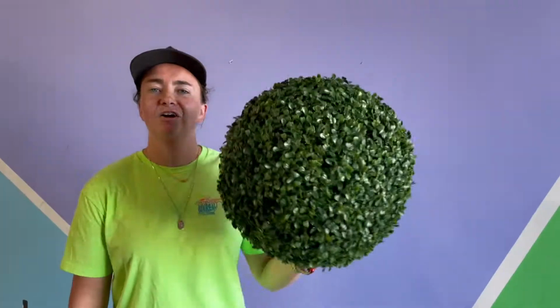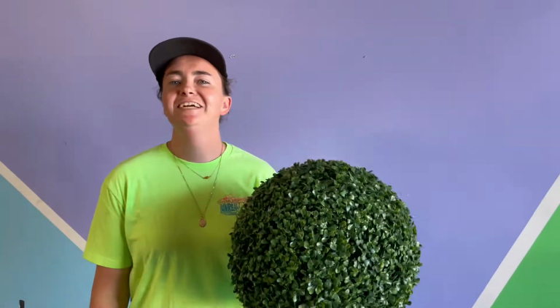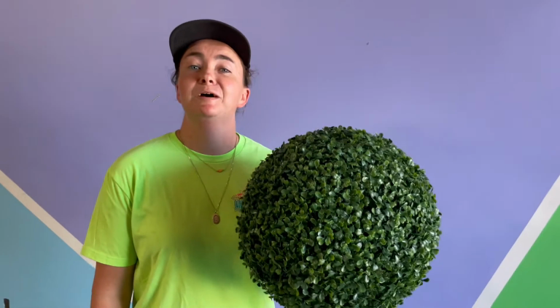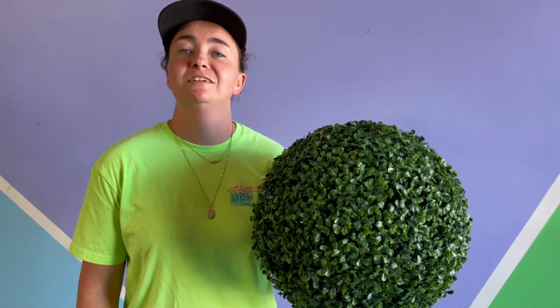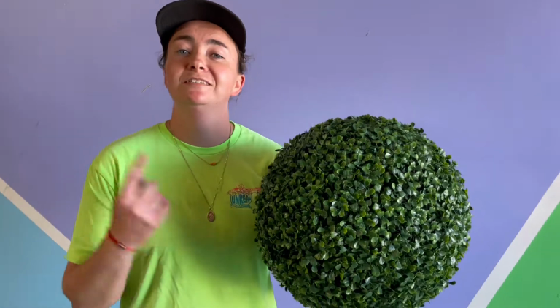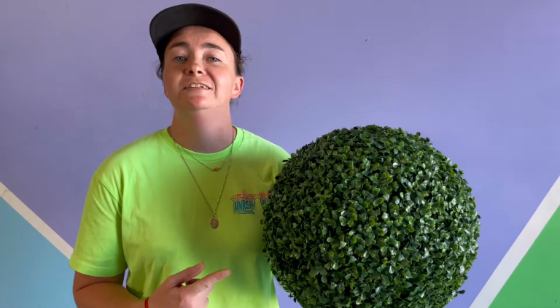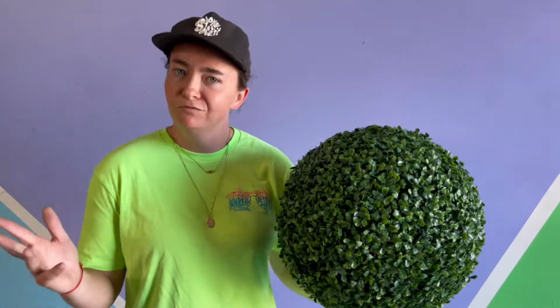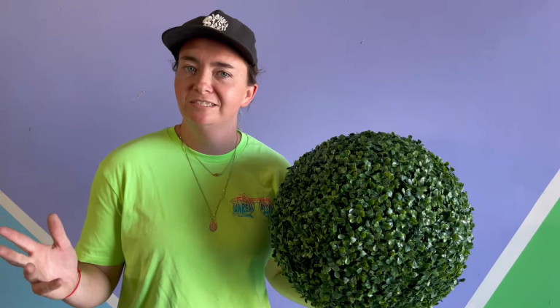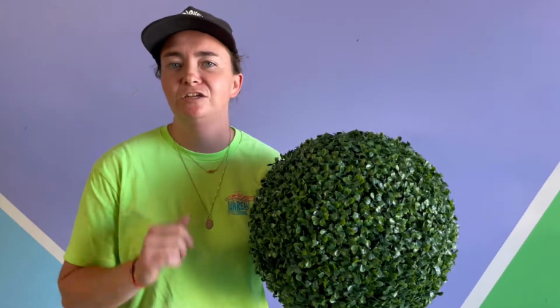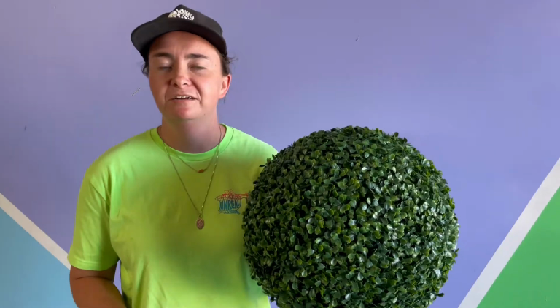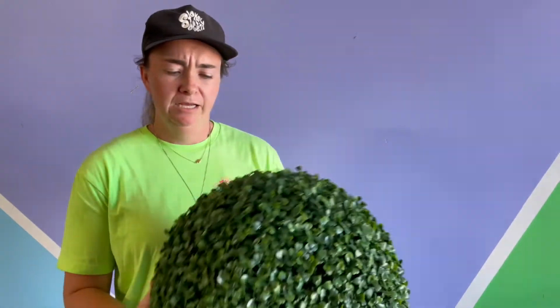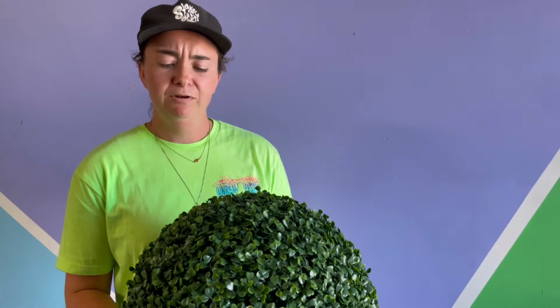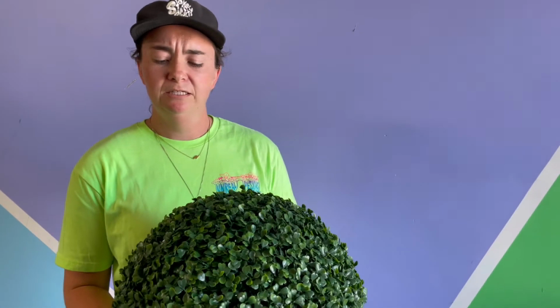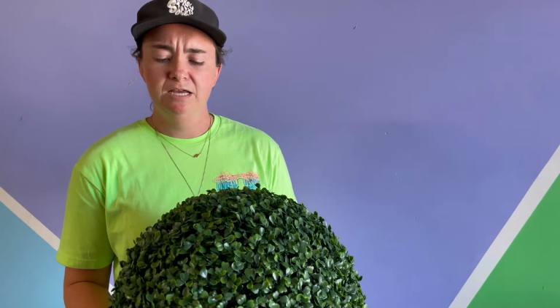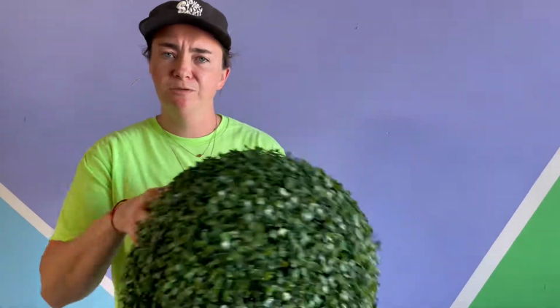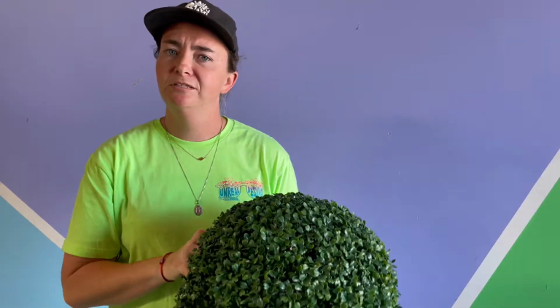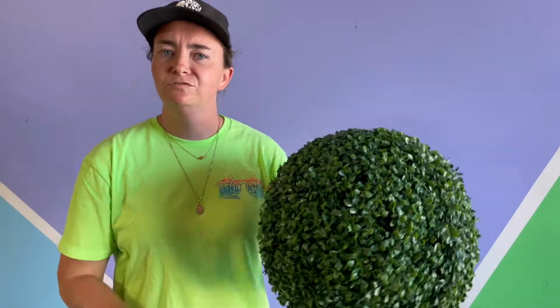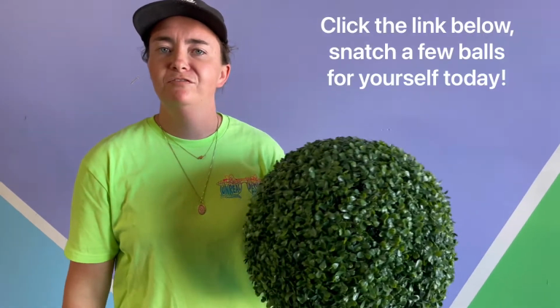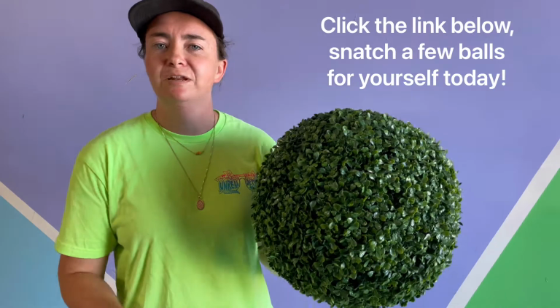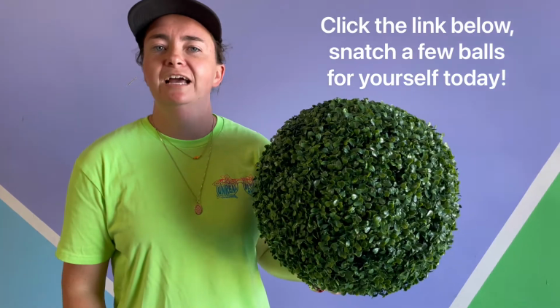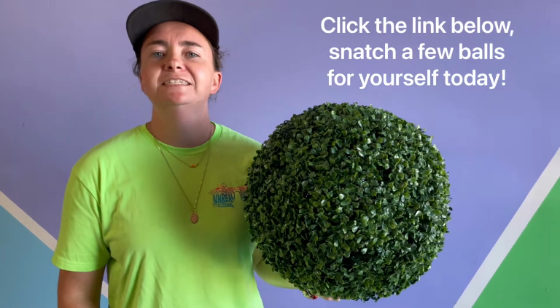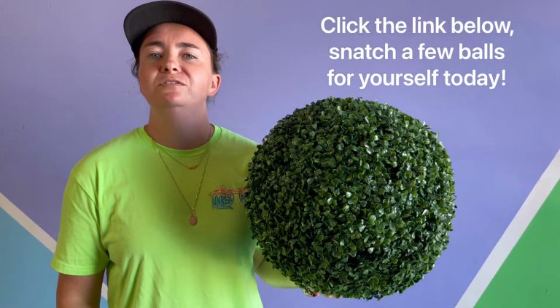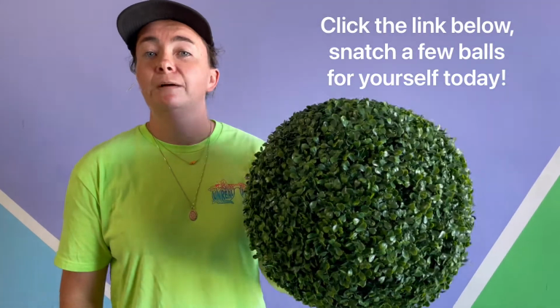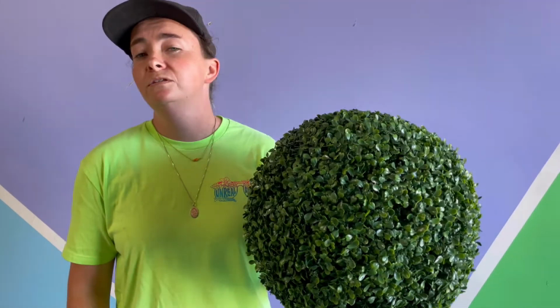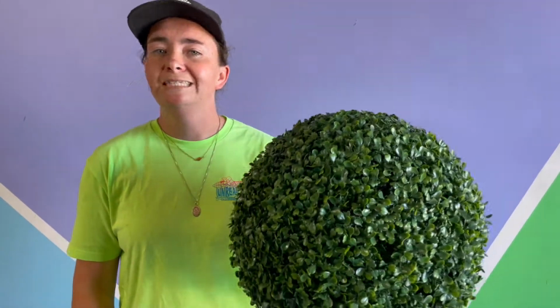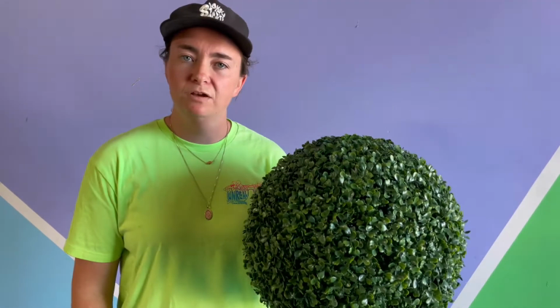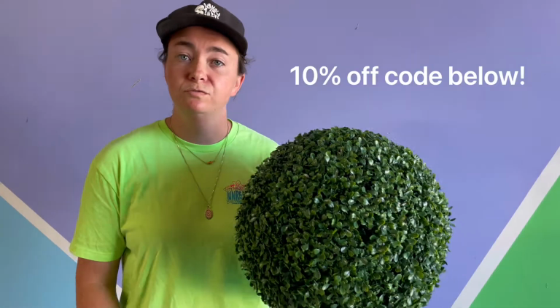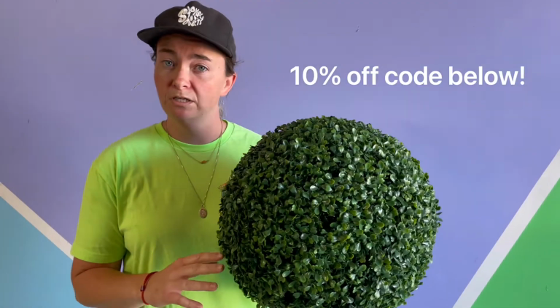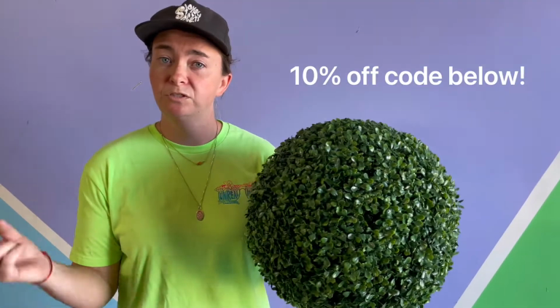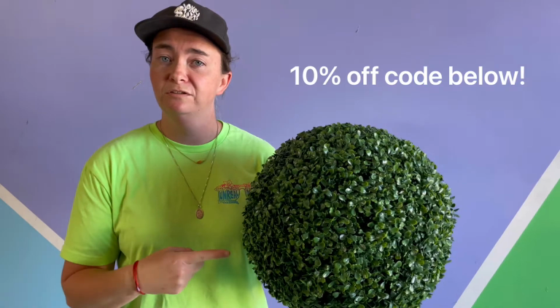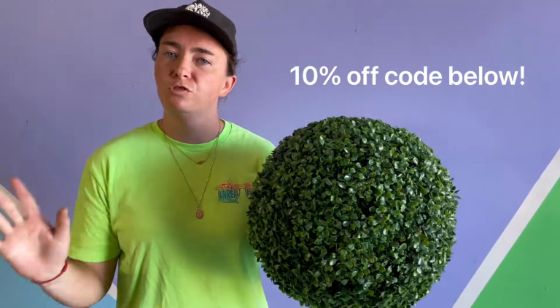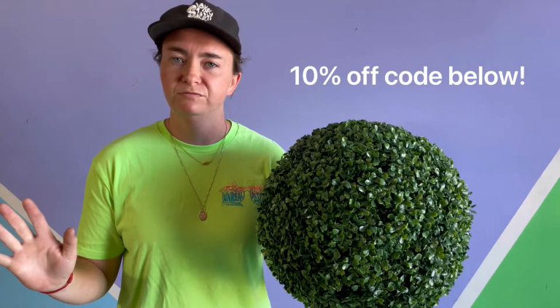Clearly I could talk about the benefits of our balls all day long, but for both our sakes, I'll stop there. Now if you're ready to take the leap and snatch up a couple of these balls for yourself, I'm going to go ahead and add the link down below, and I'm also going to include a 10% off code, good for 10% off your purchase of our balls all throughout the month of June.